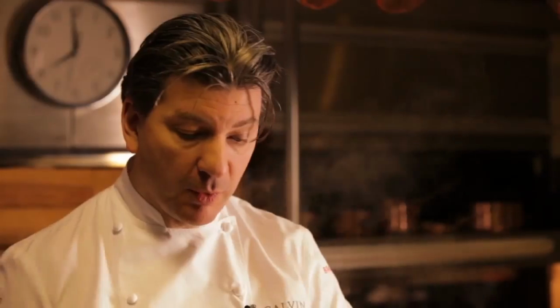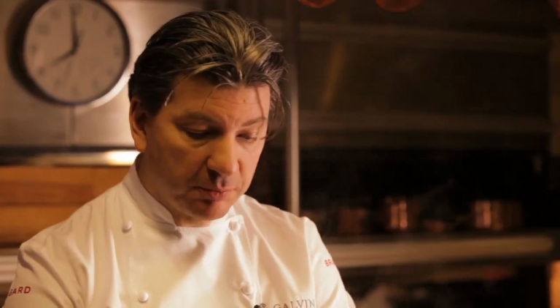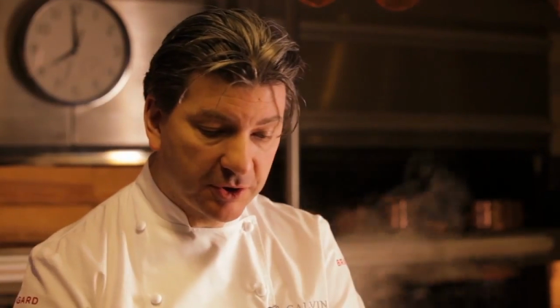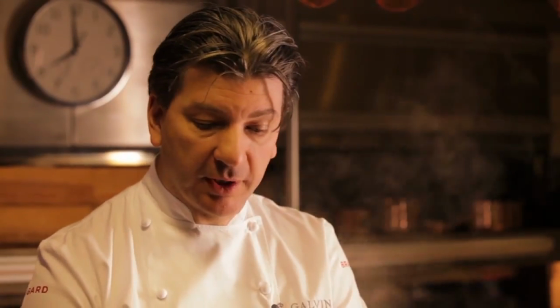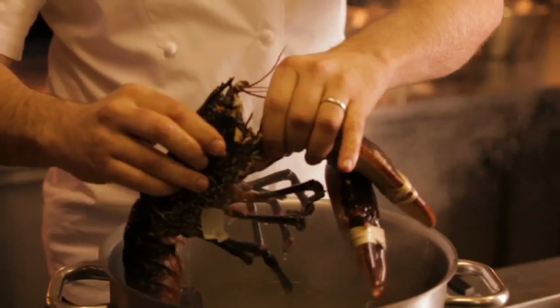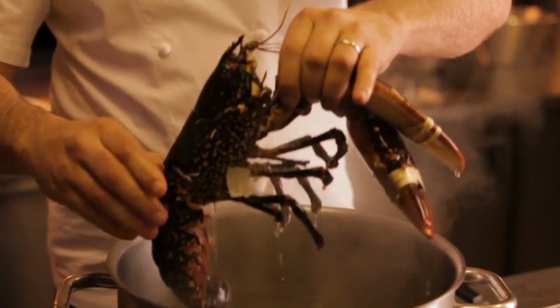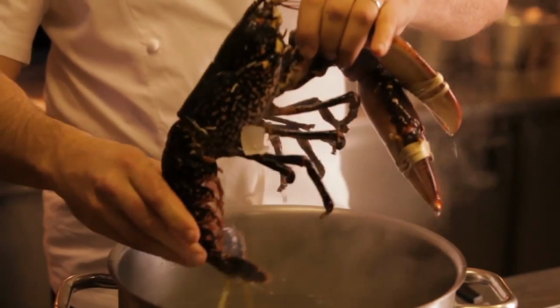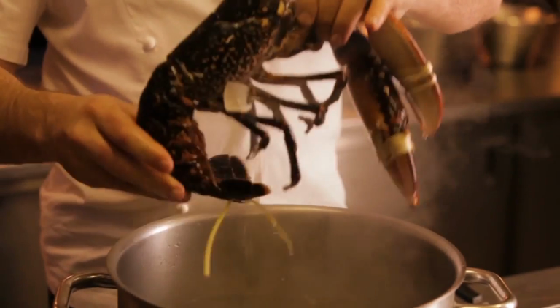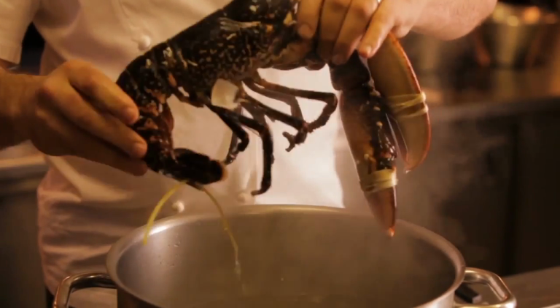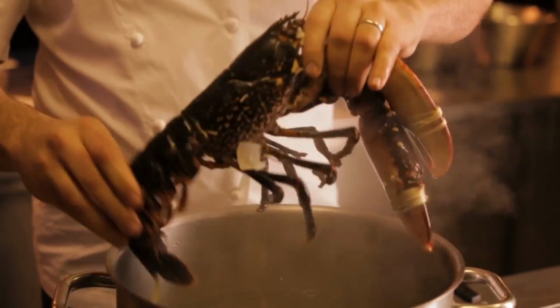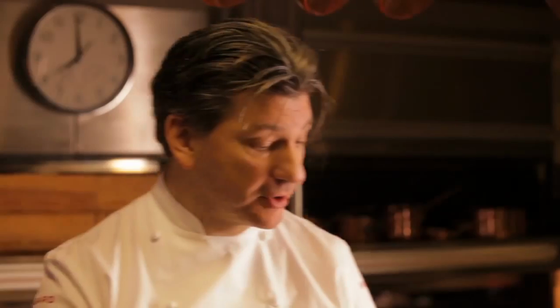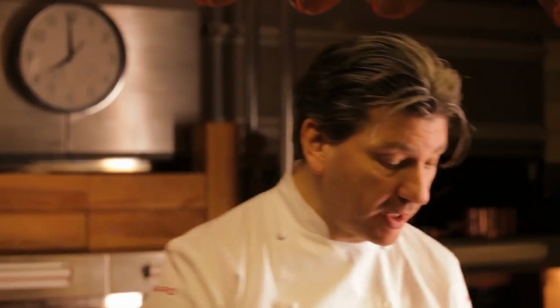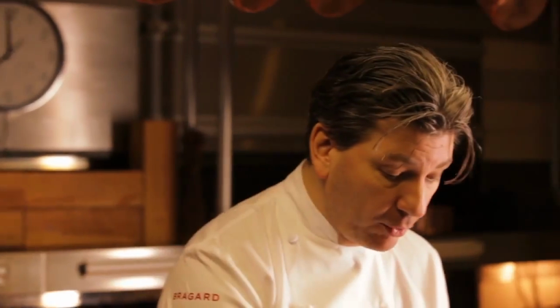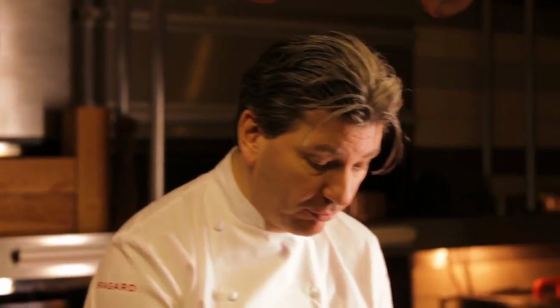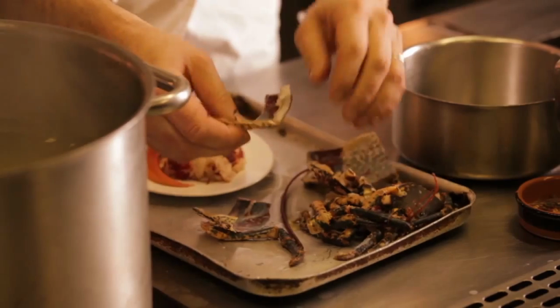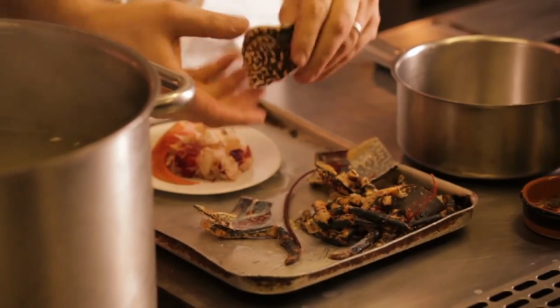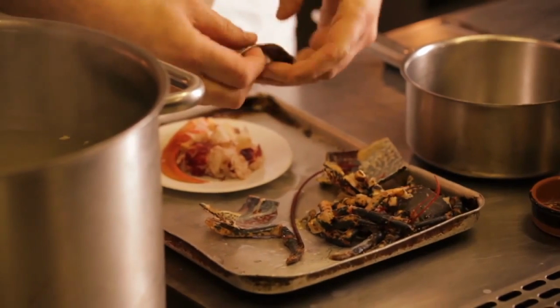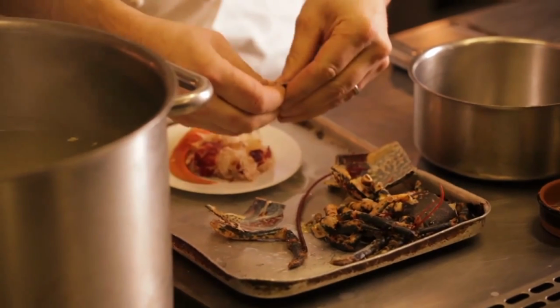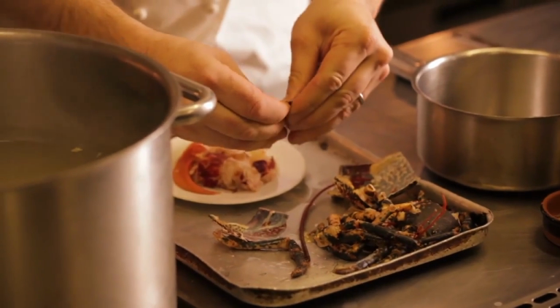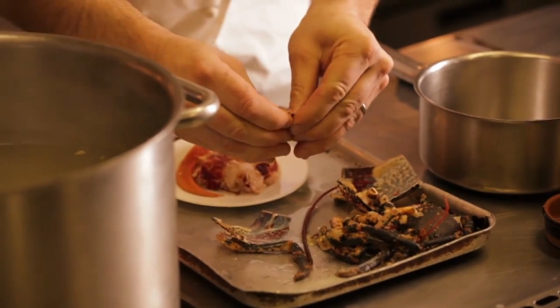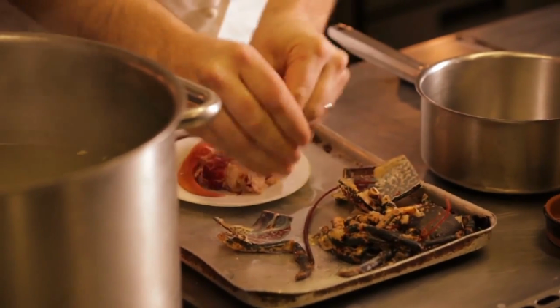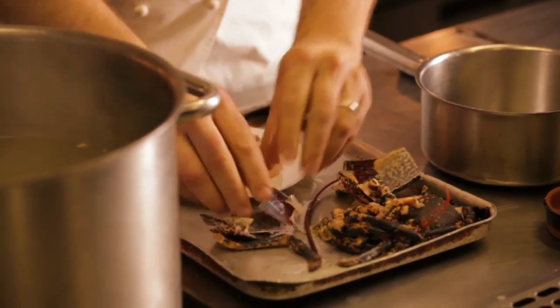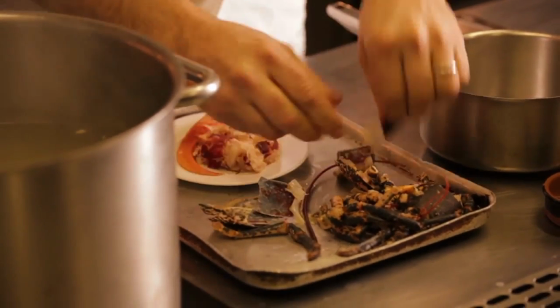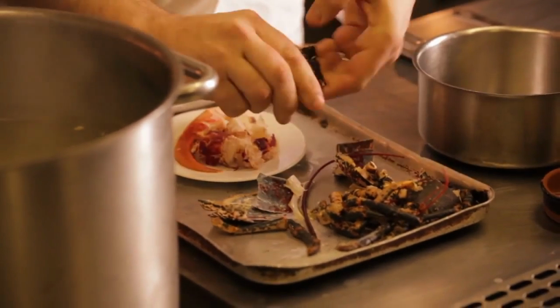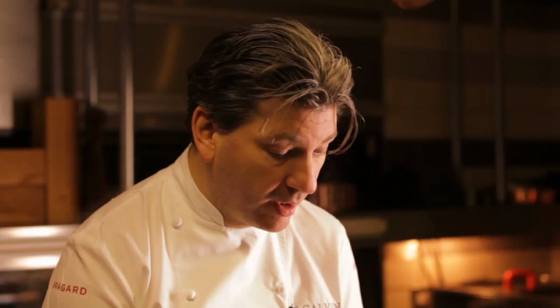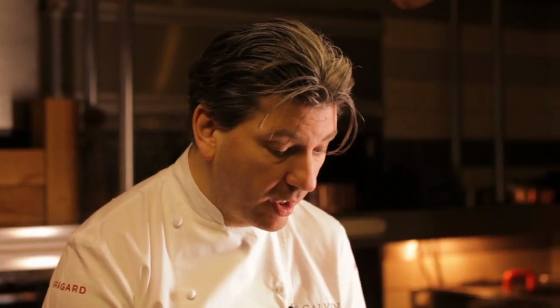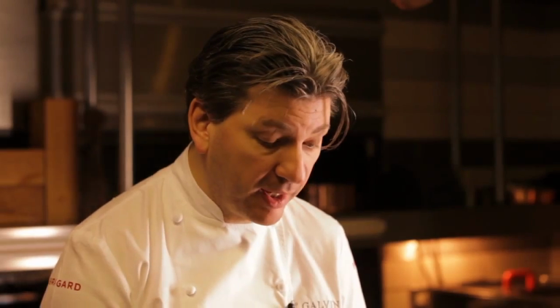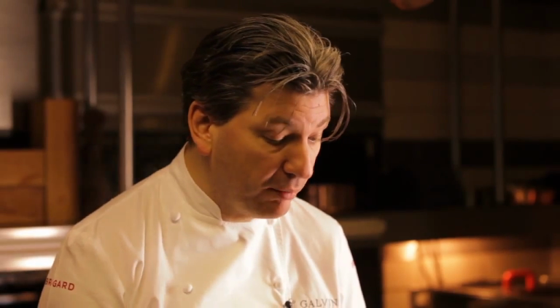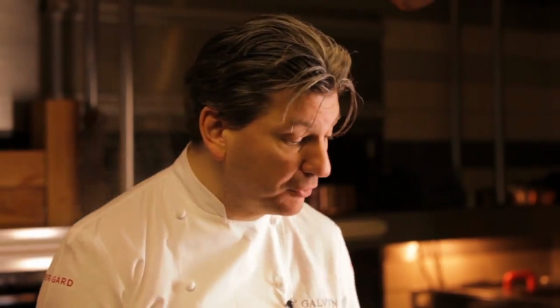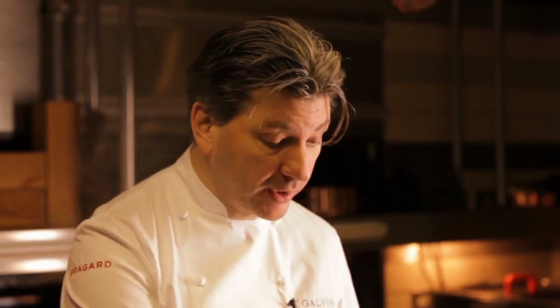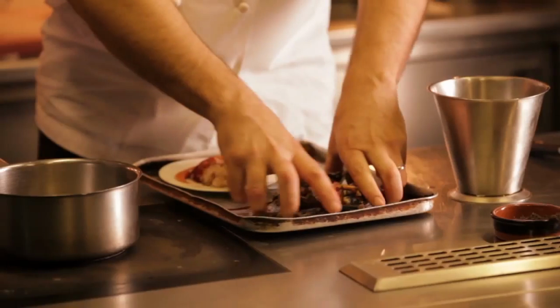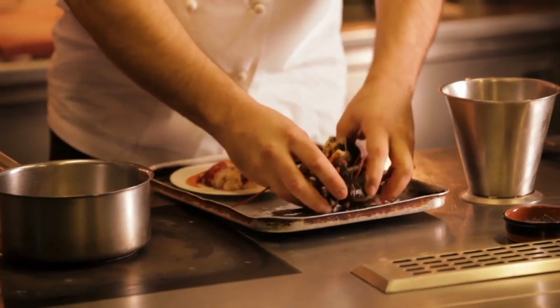Once our lobster's cooked in the bouillon that we made earlier, I've just cracked it open, removed all of the claws and the meat, and just diced that meat. Now I can move on to making the vinaigrette.